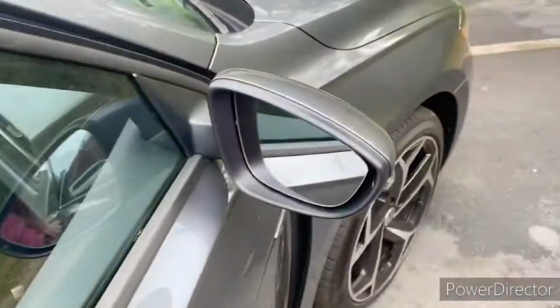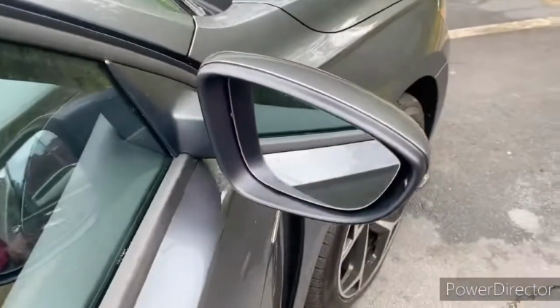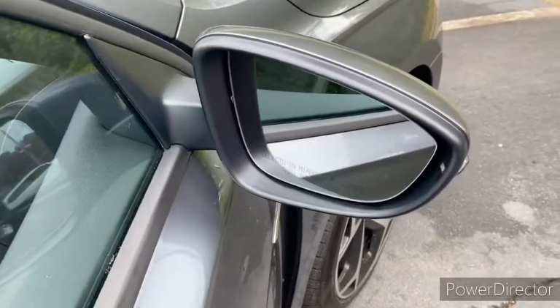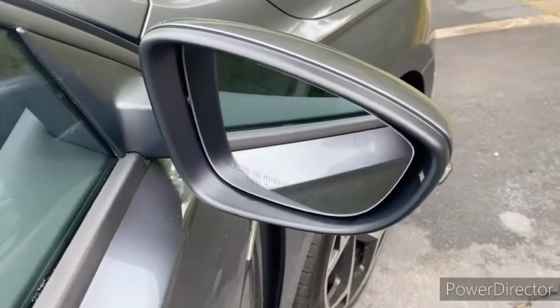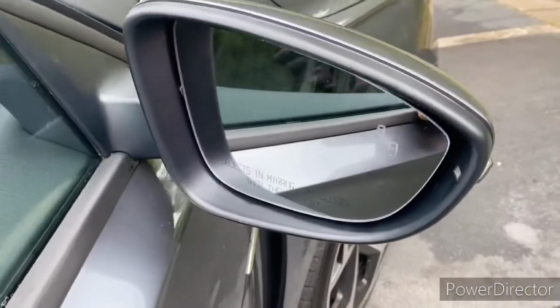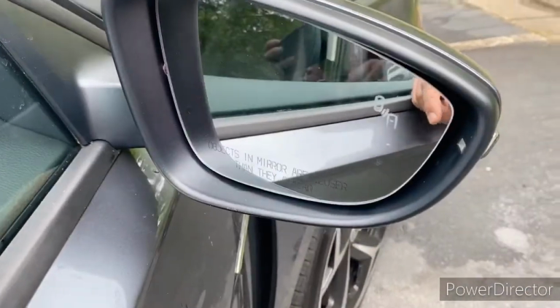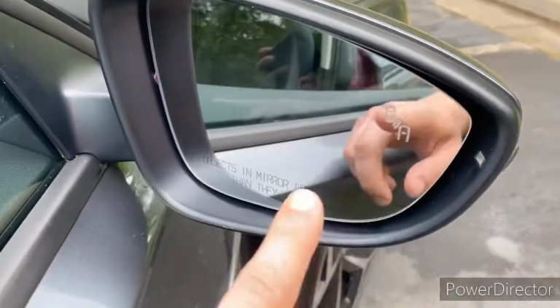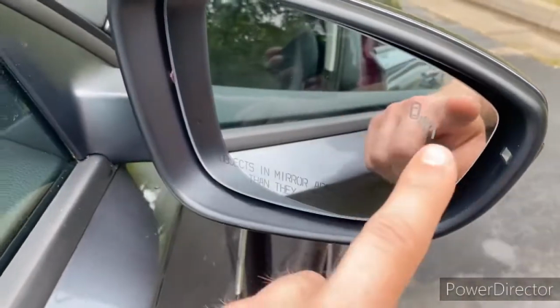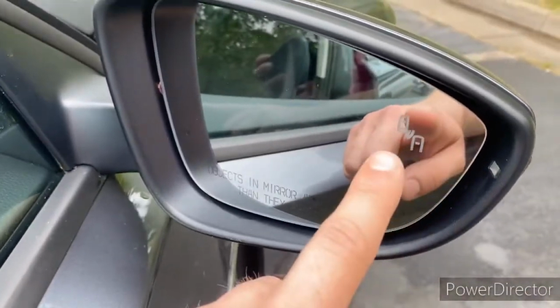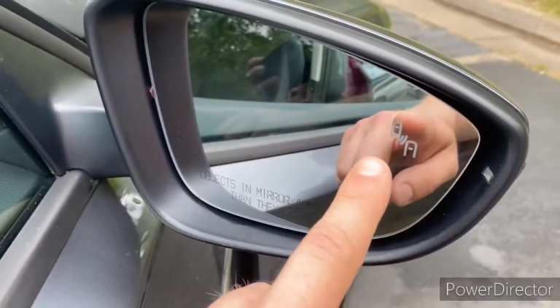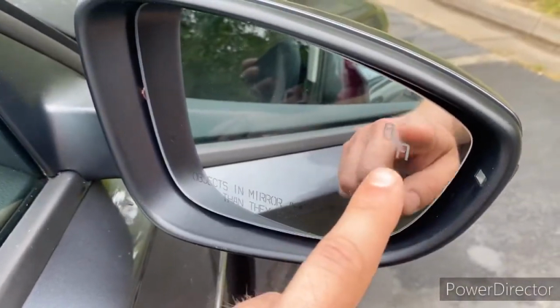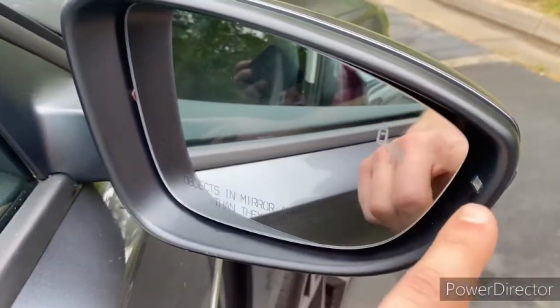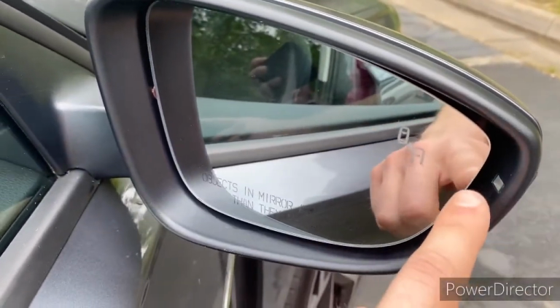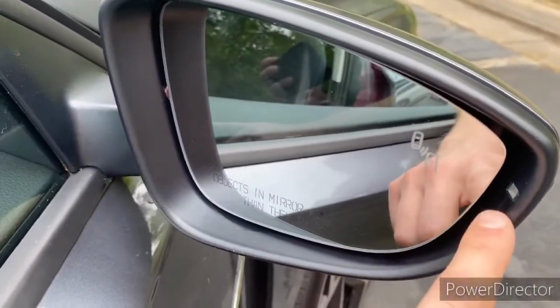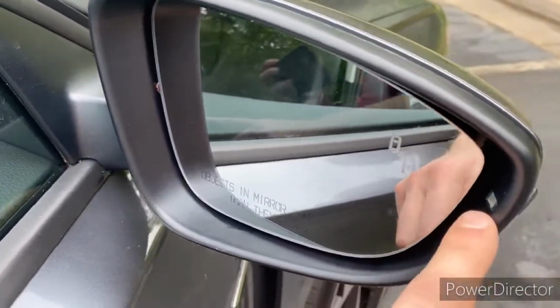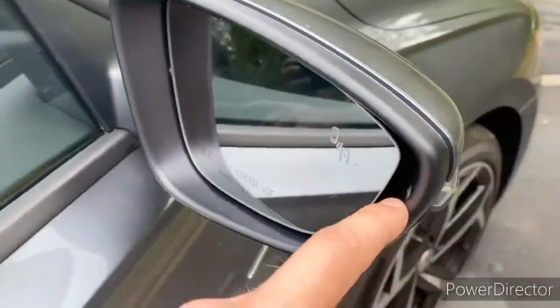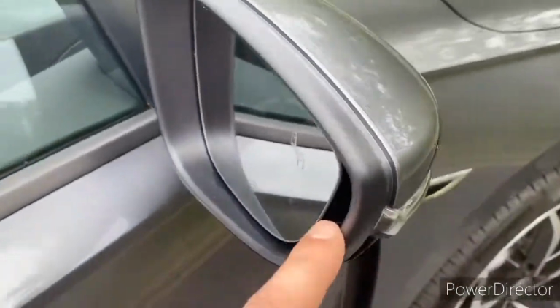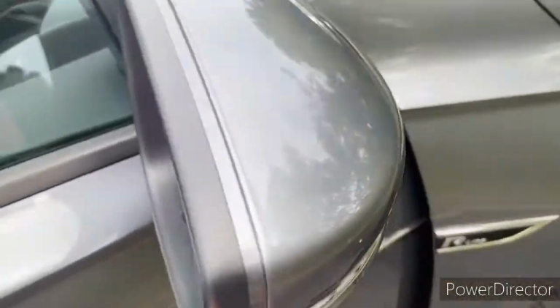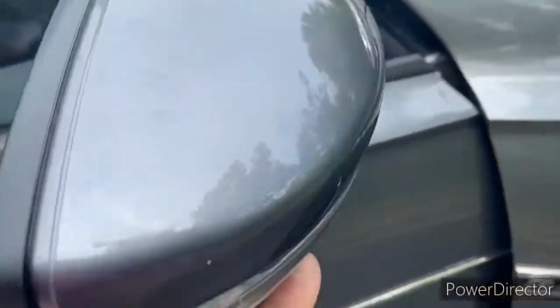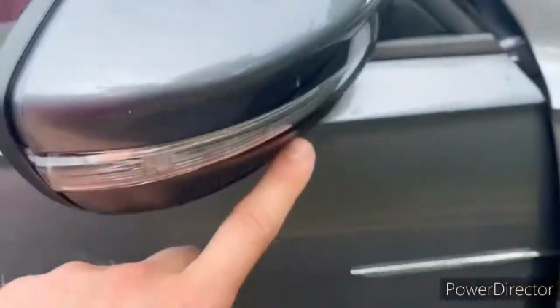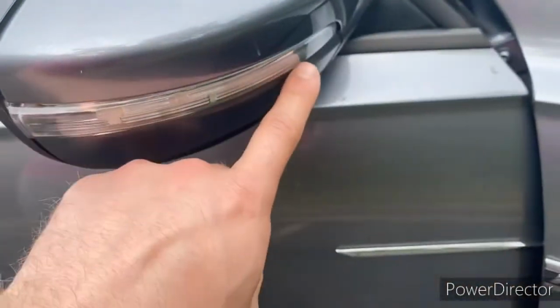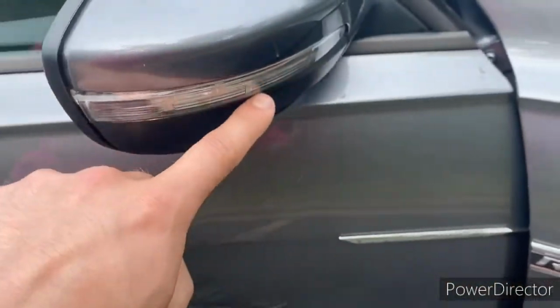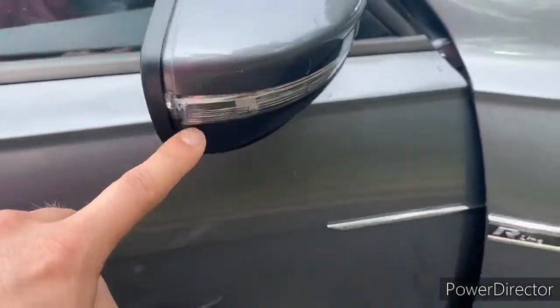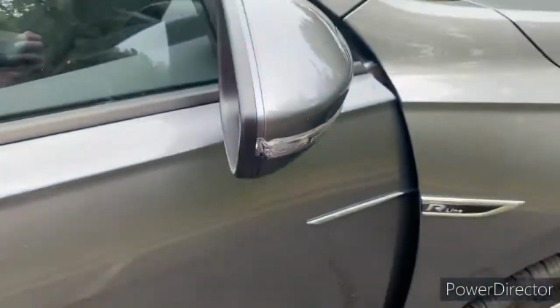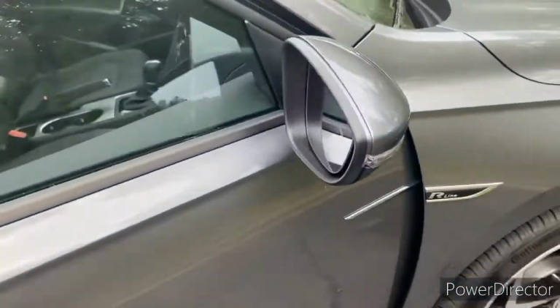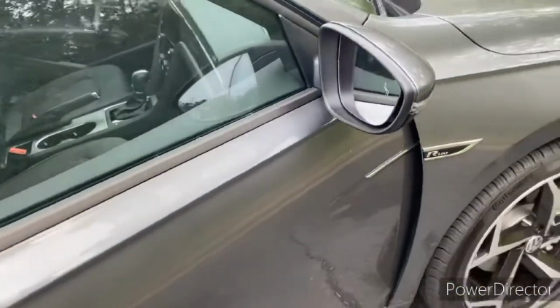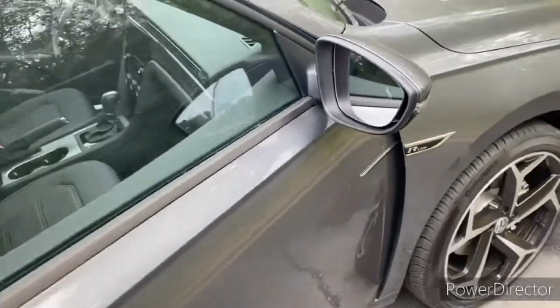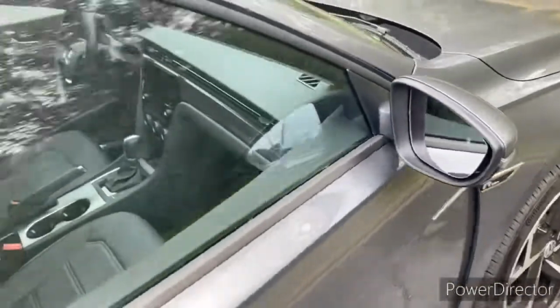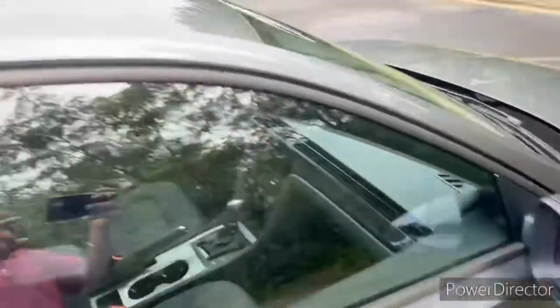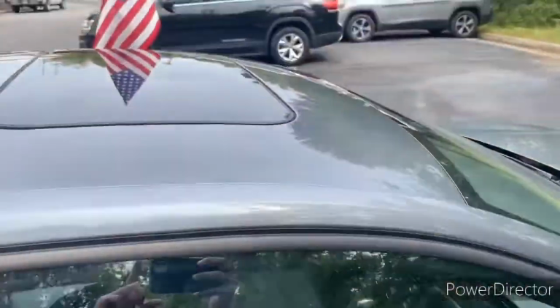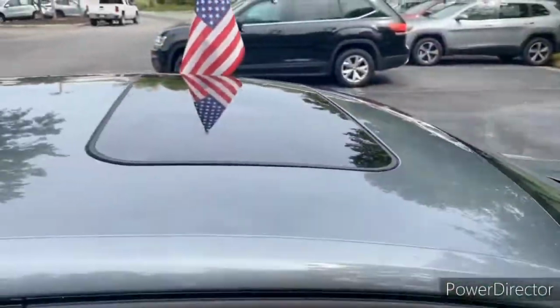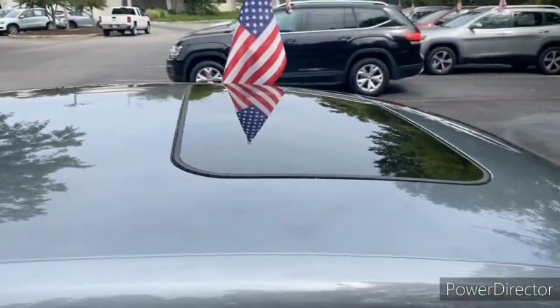On this side view mirror you can see we have a blind spot monitor right there, your turn signal indicator, and an LED strip right here for your turn signal so everyone else can see it as well. This vehicle also has a sunroof.